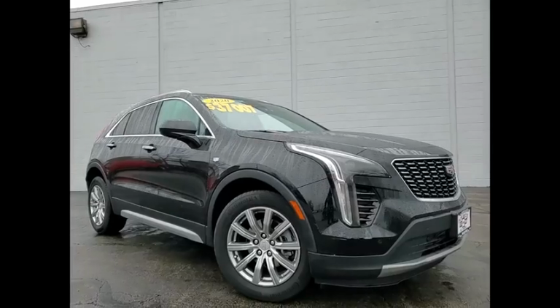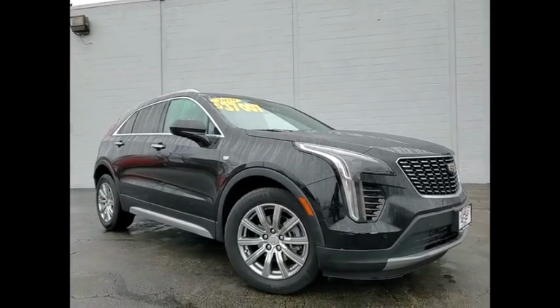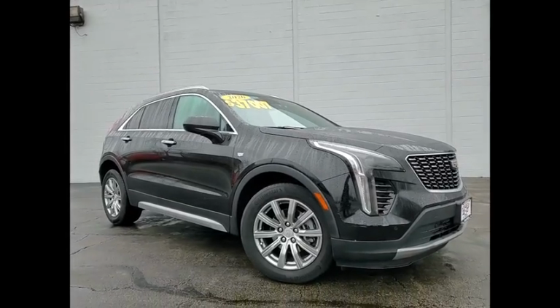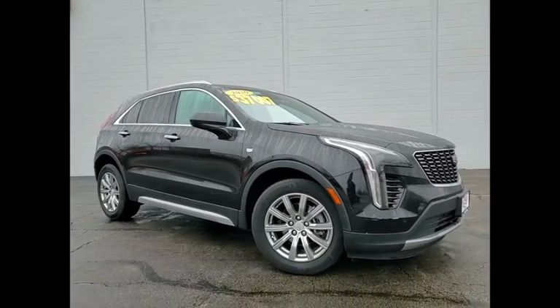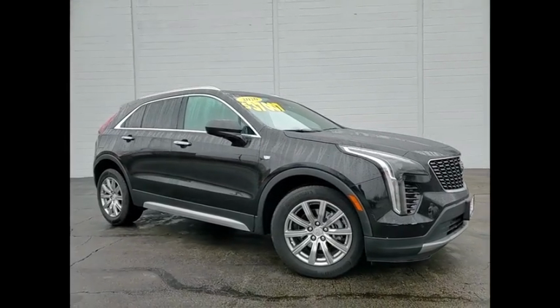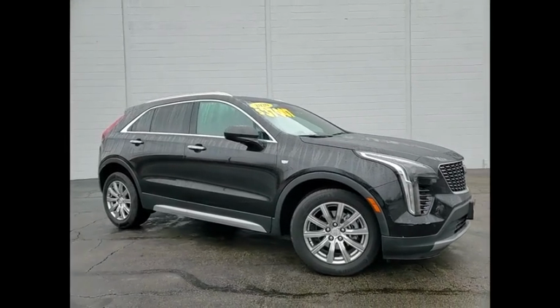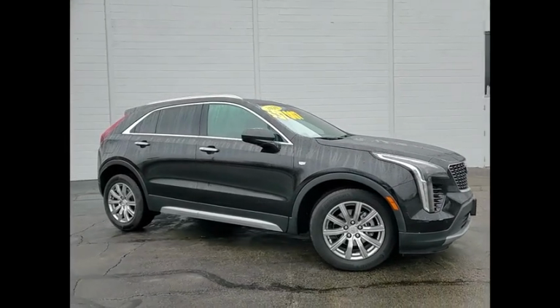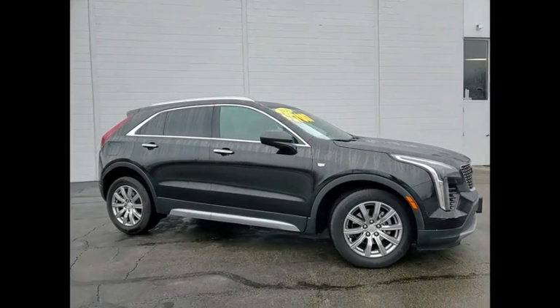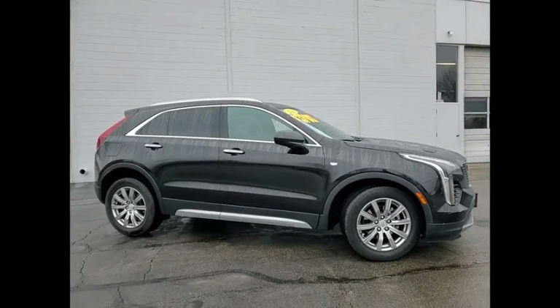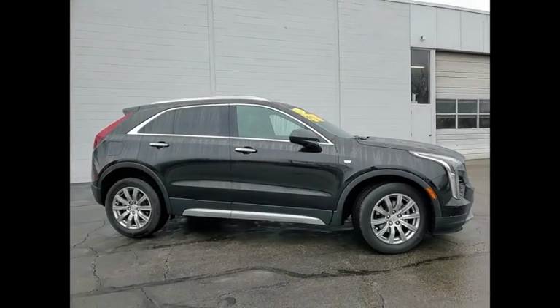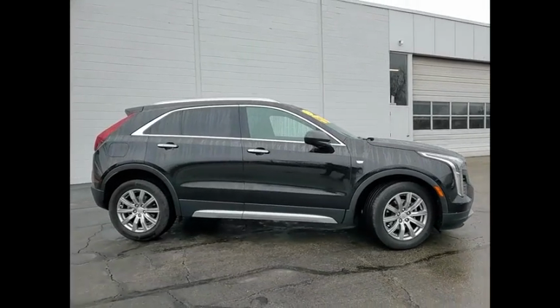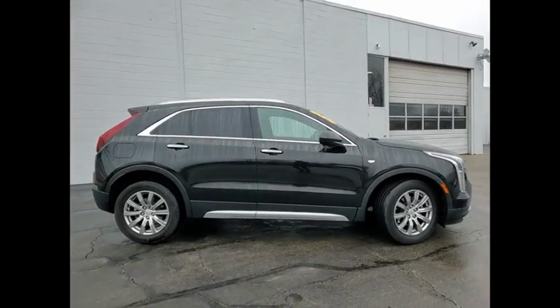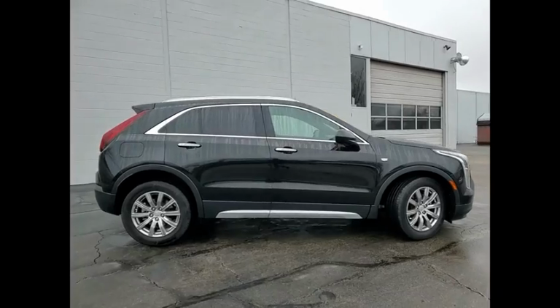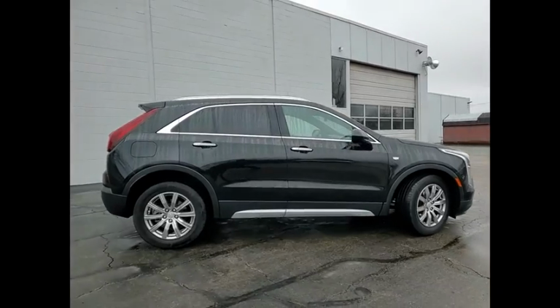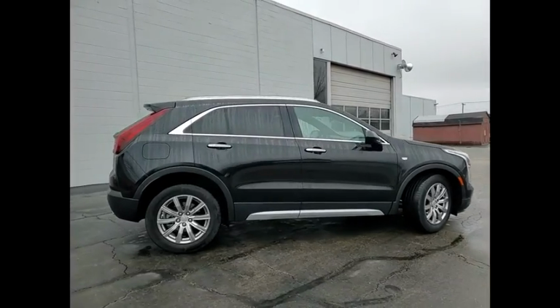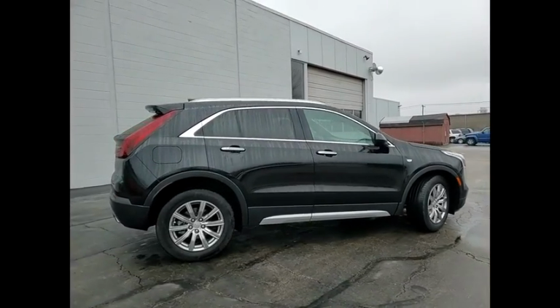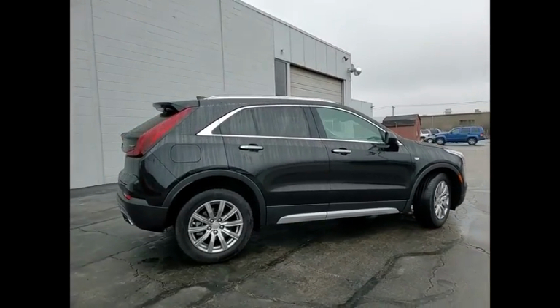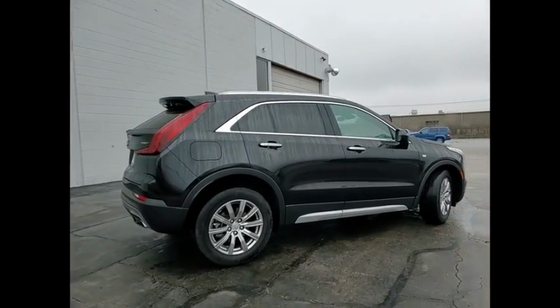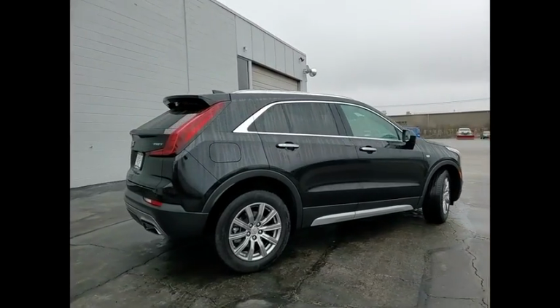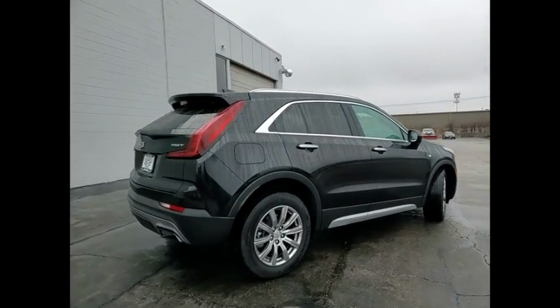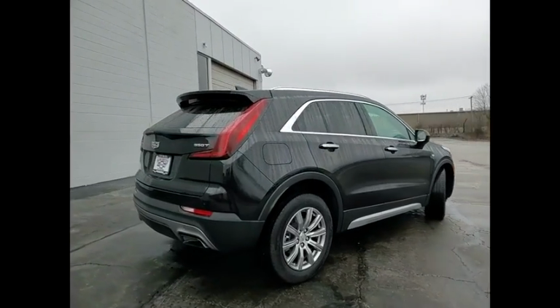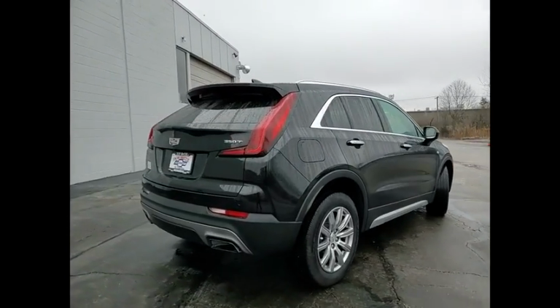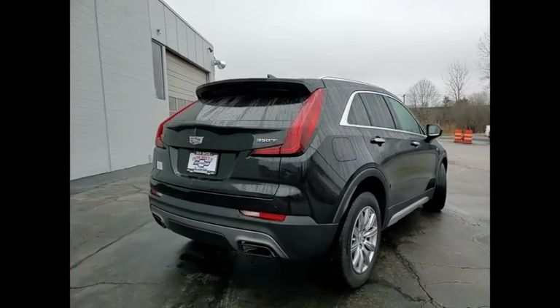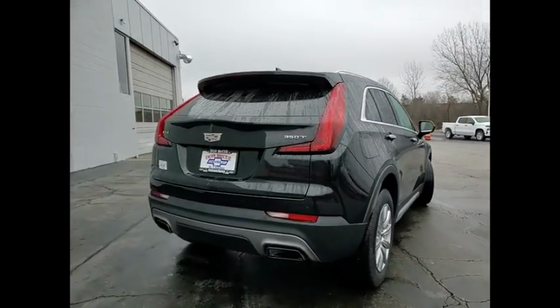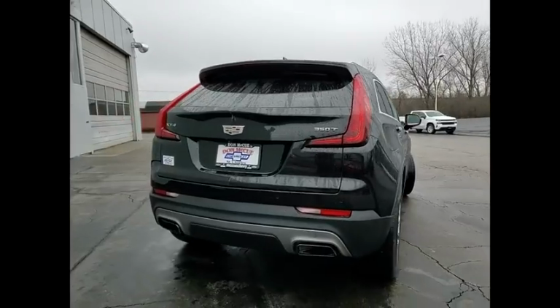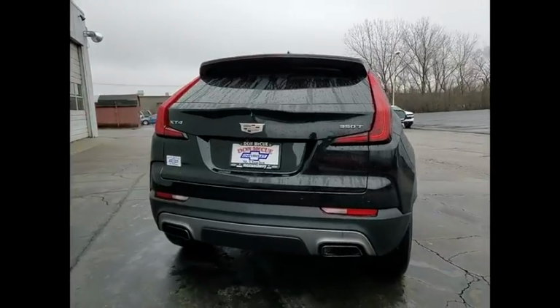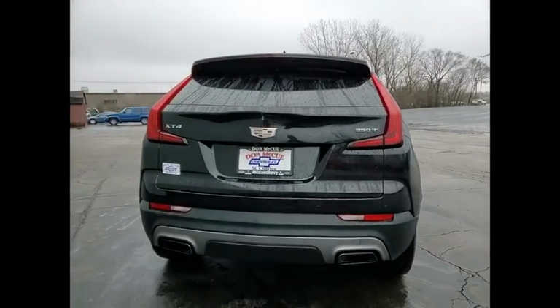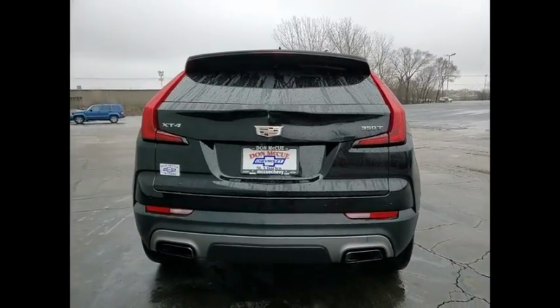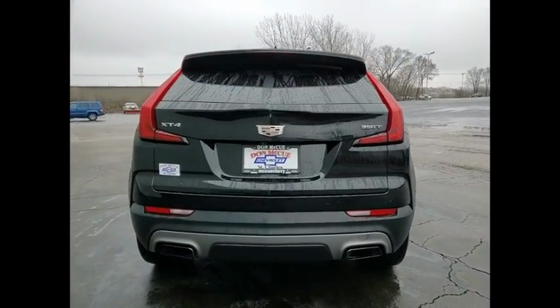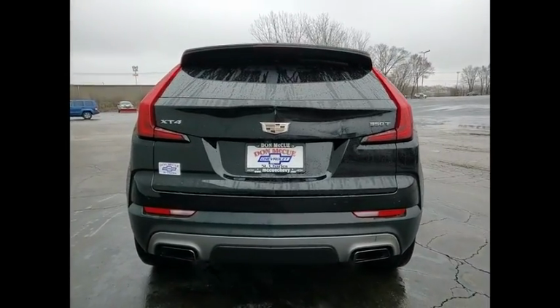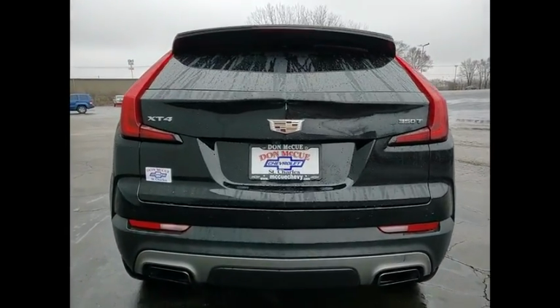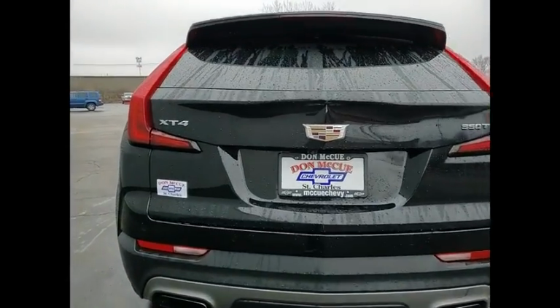Take a ride in the 2020 Cadillac XT4. The Cadillac XT4 is a bold new crossover with functionality galore. Compact in size but not in features, technology and comfort.